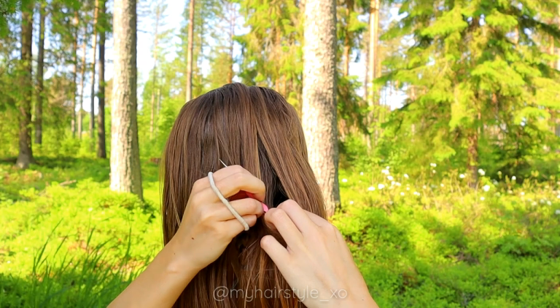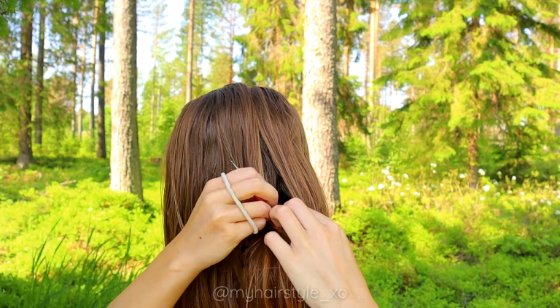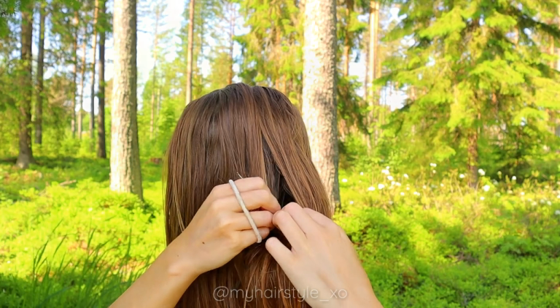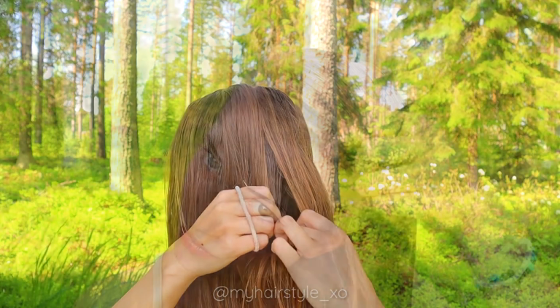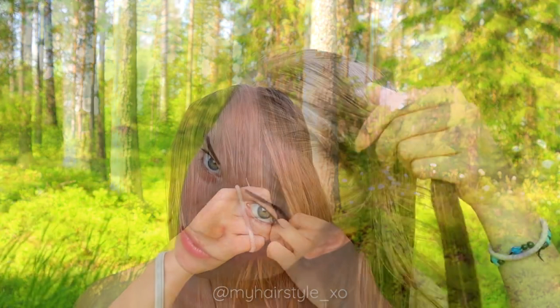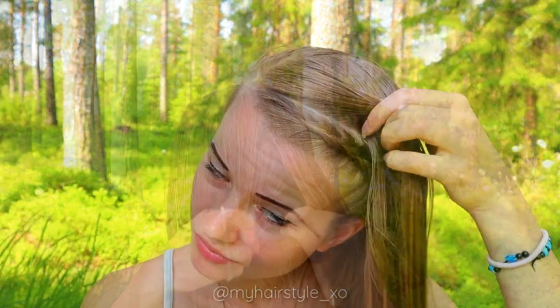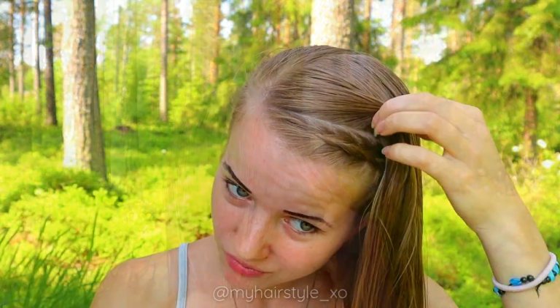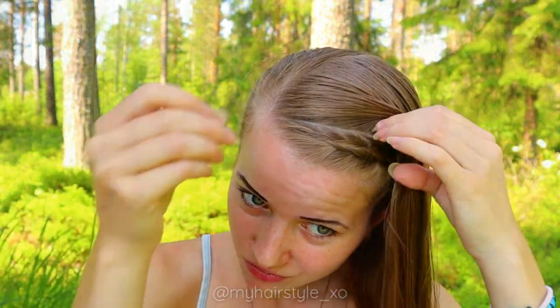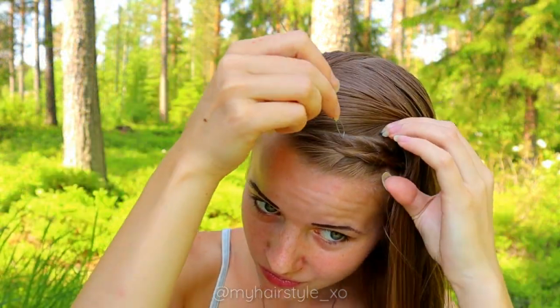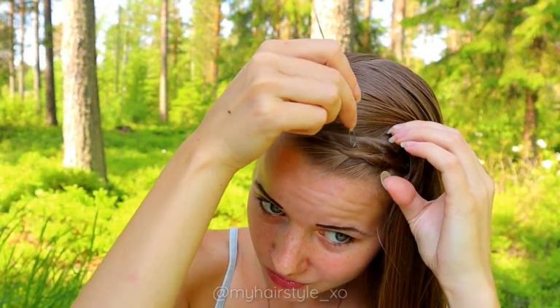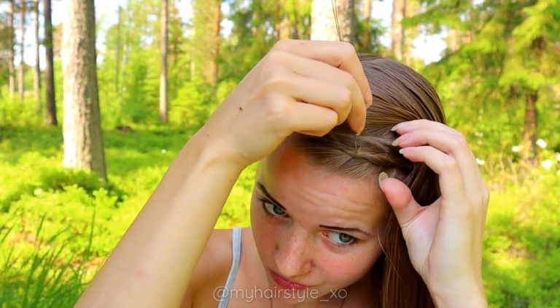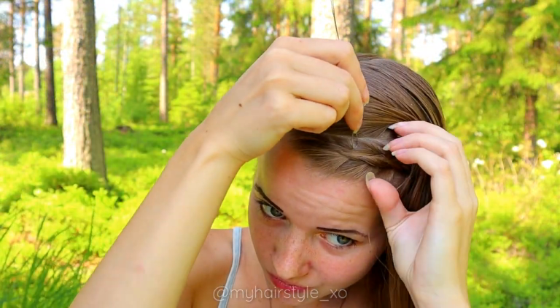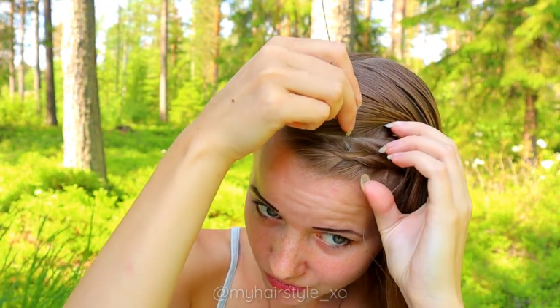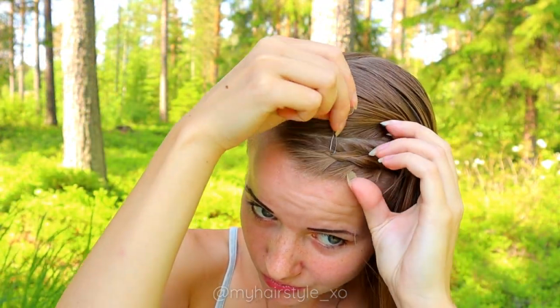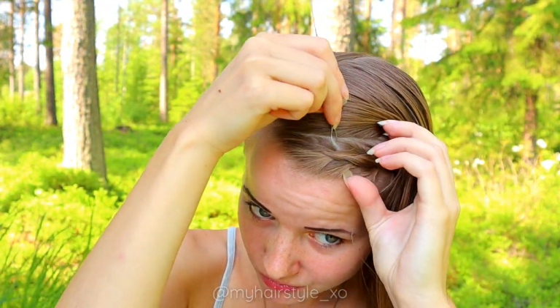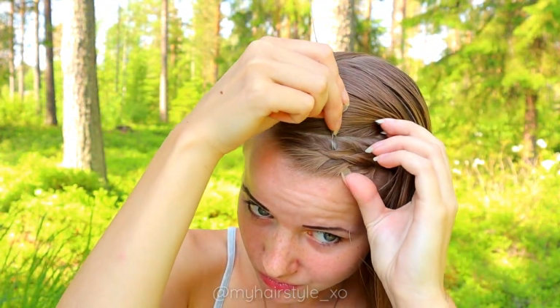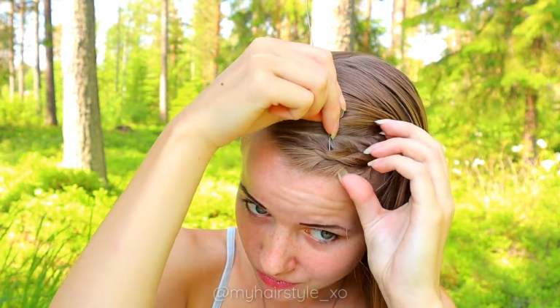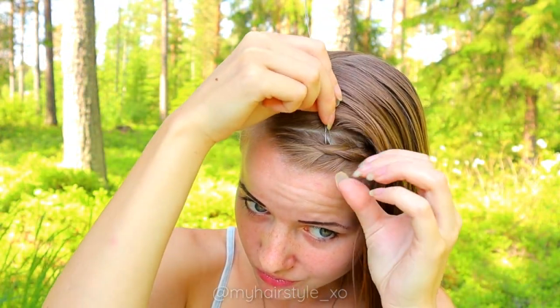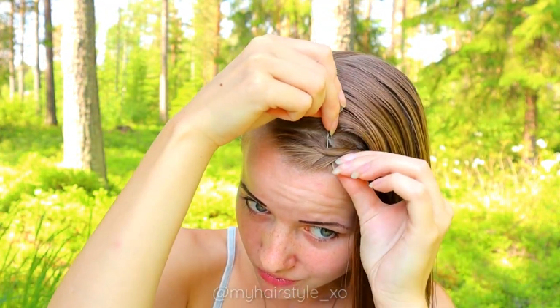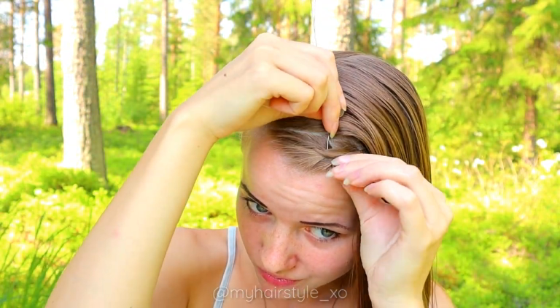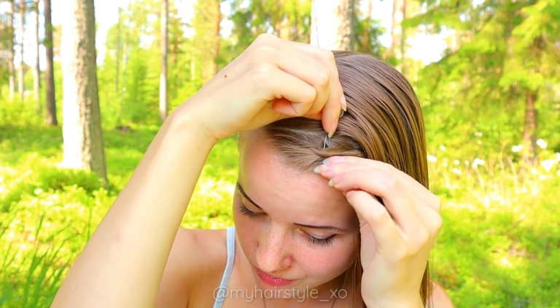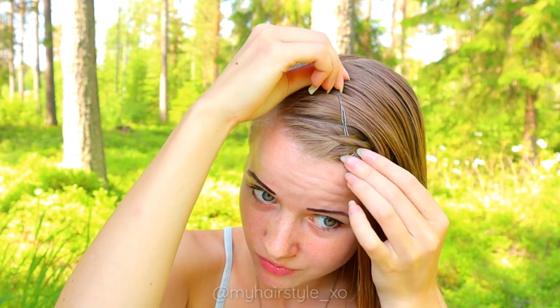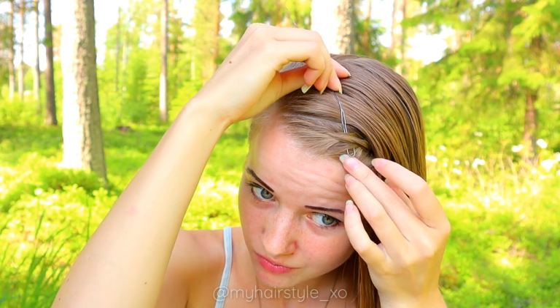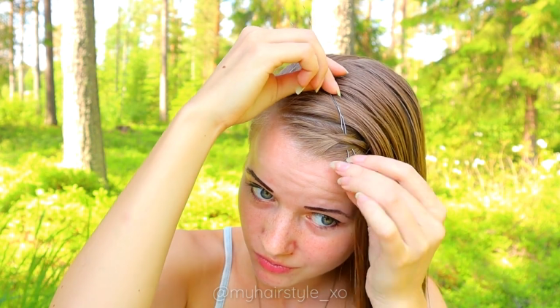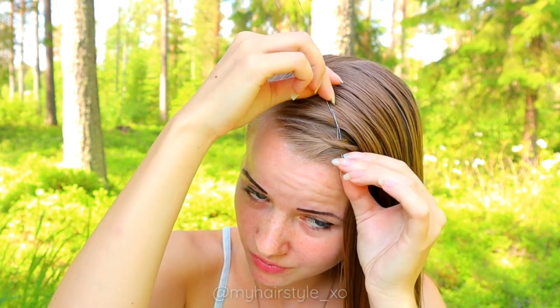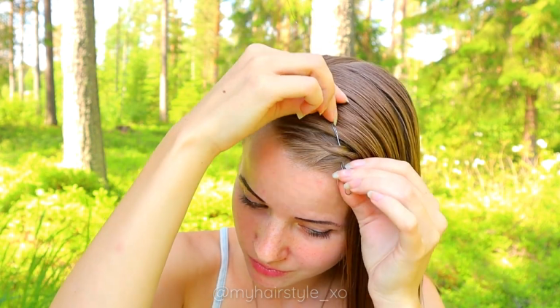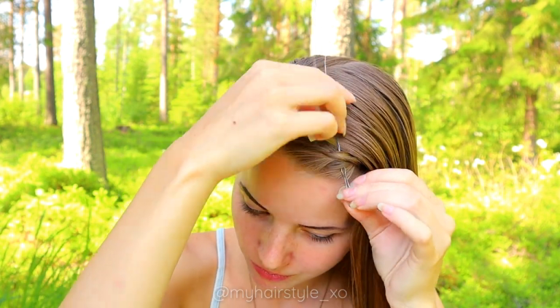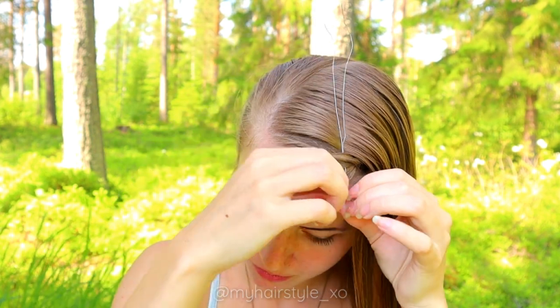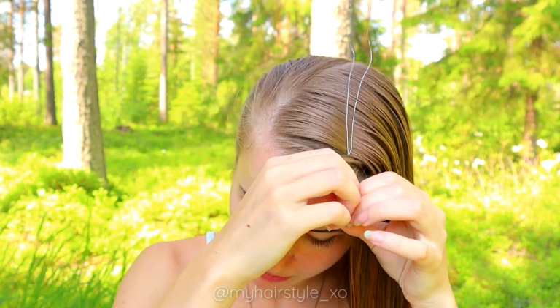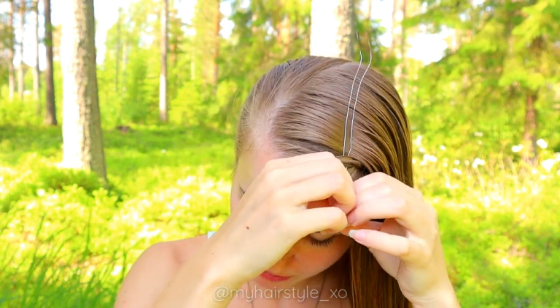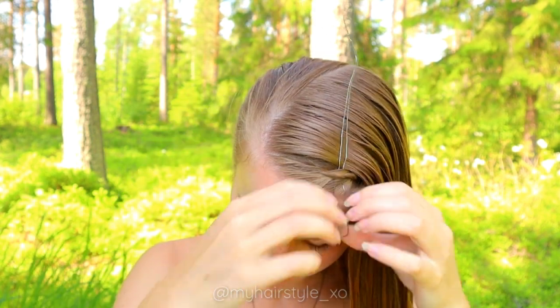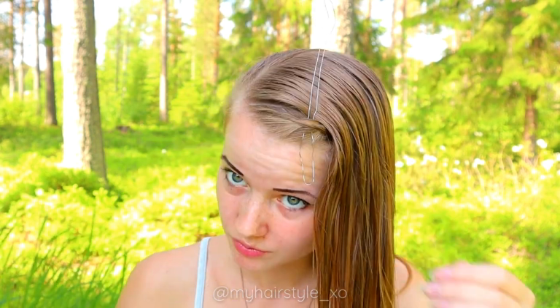Next, separate the hair section above the braid you created before. This section is for loops. First, pull your tool through the braid so the loop will stay below the braid.